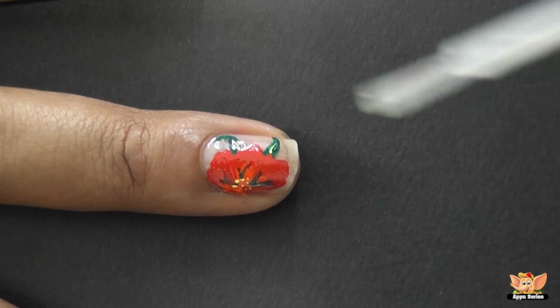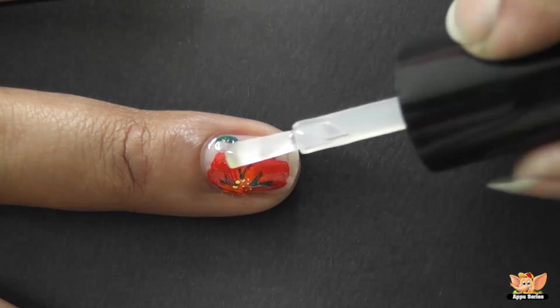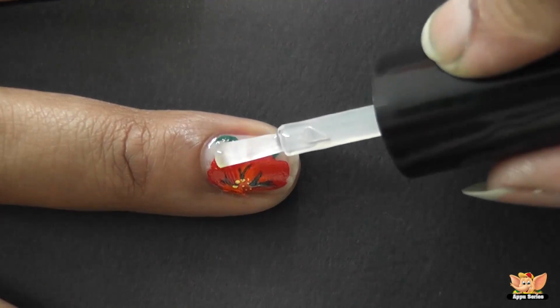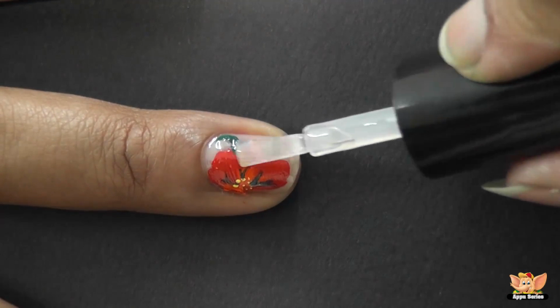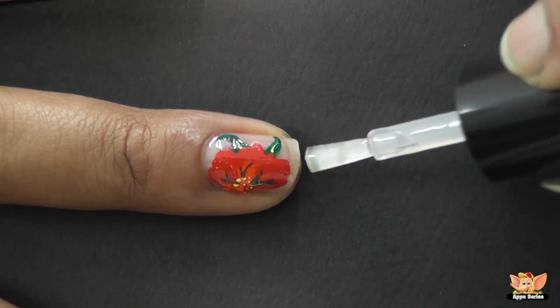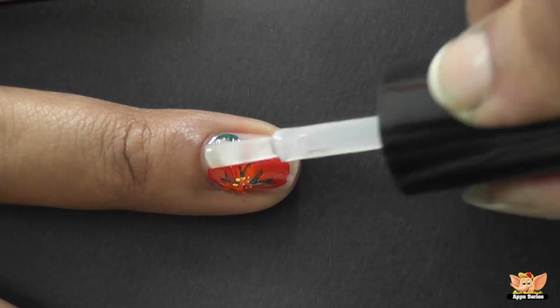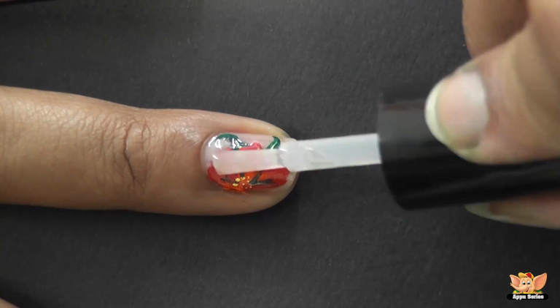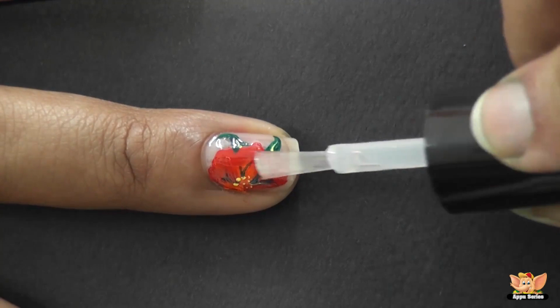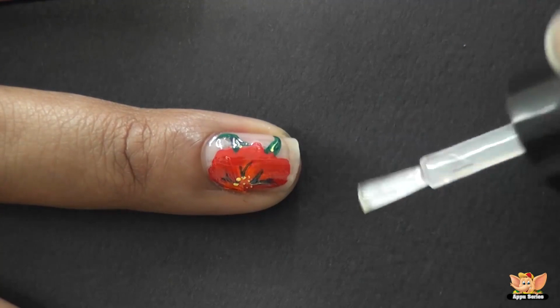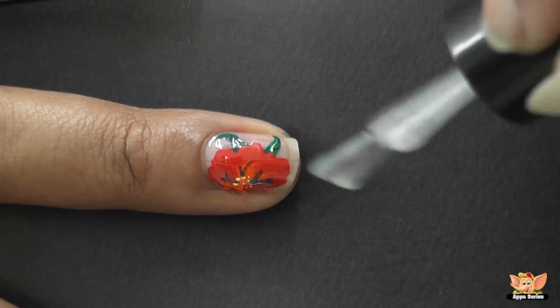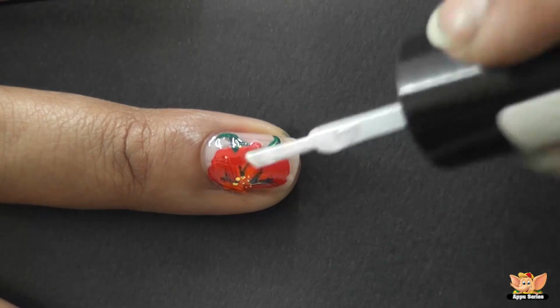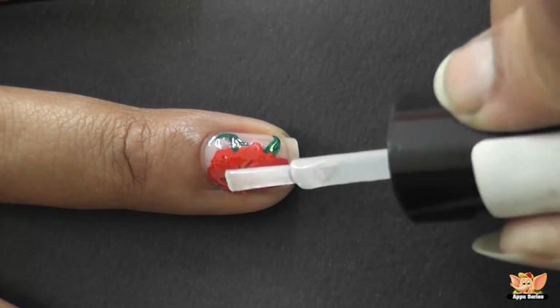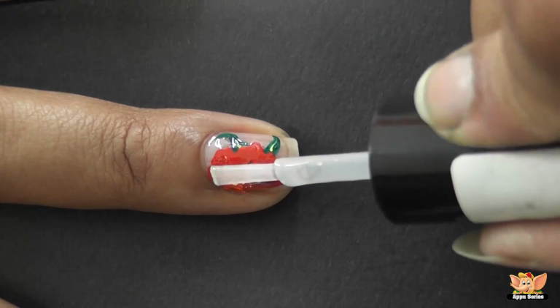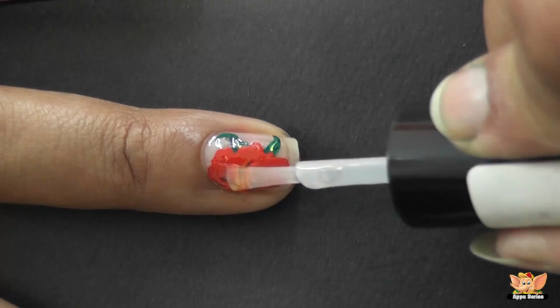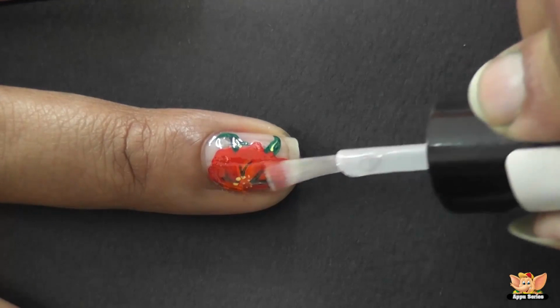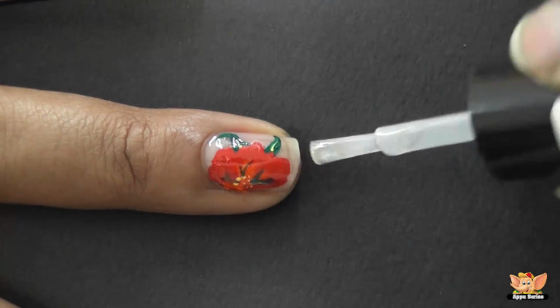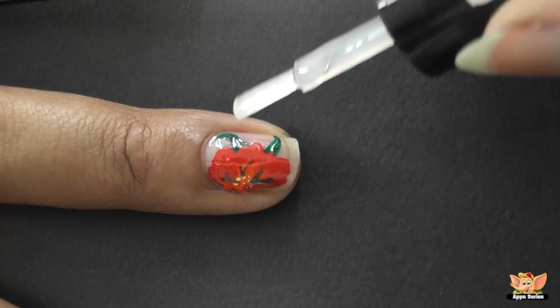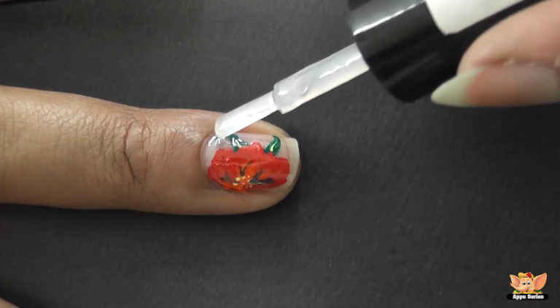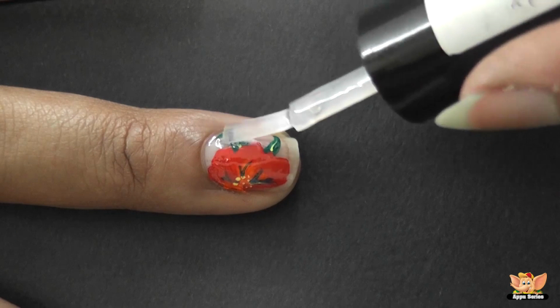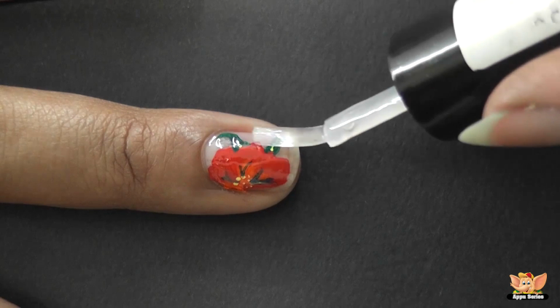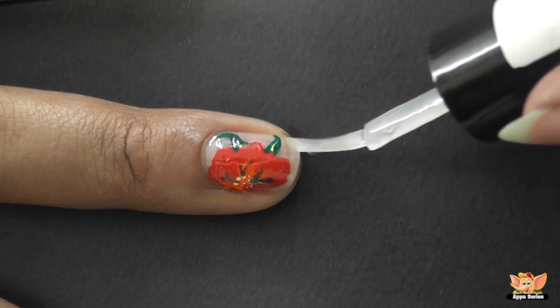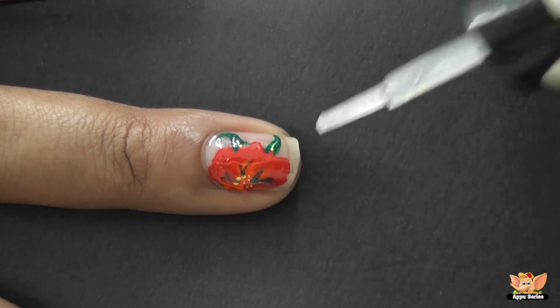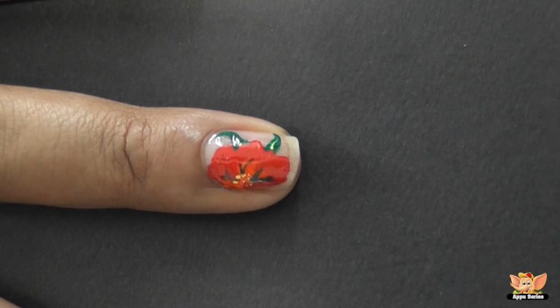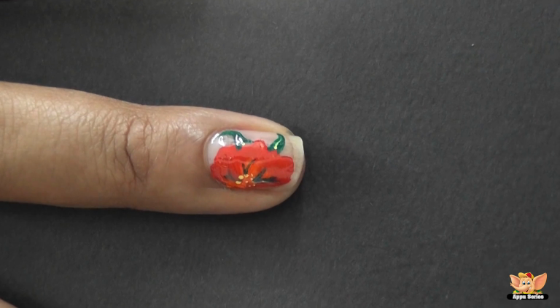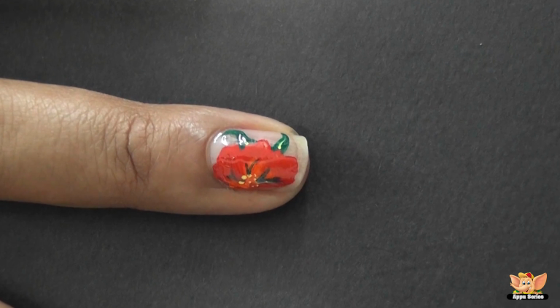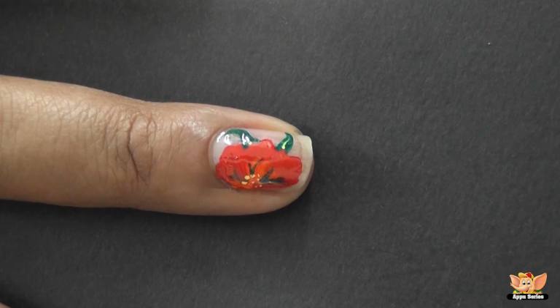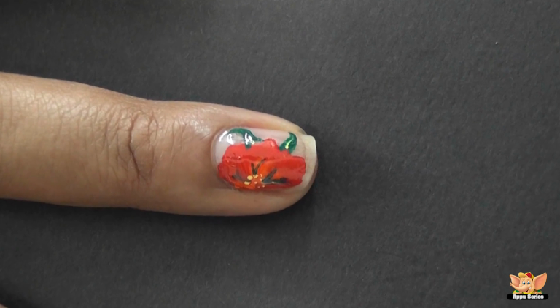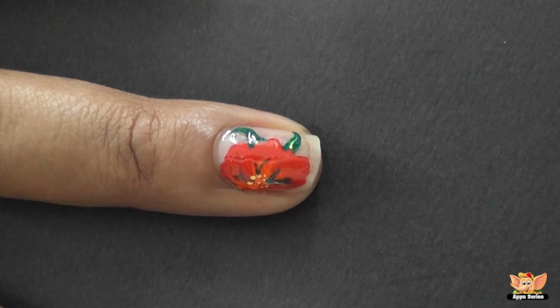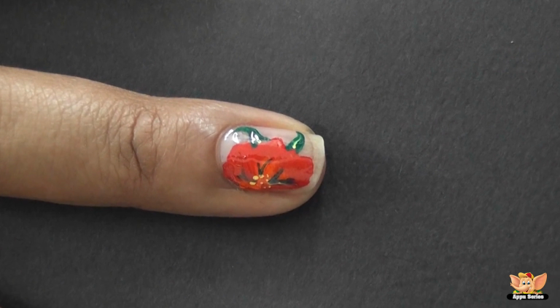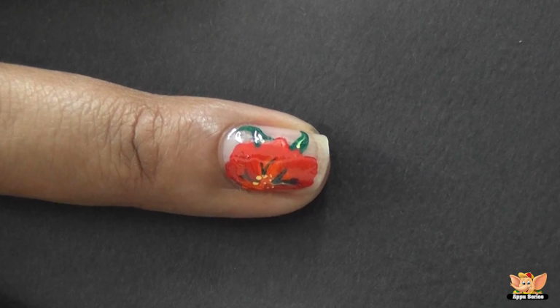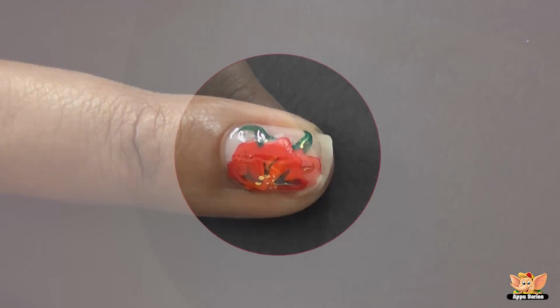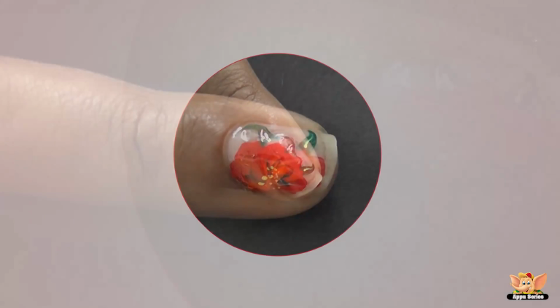Finish it off with a transparent coat to give it a more glossy look and also to have a lasting effect. Be sure to show off this pretty nail!